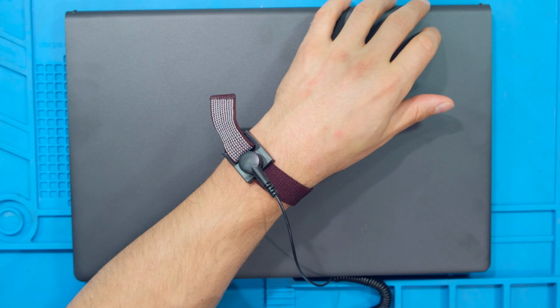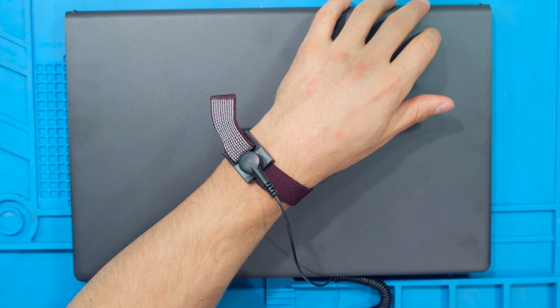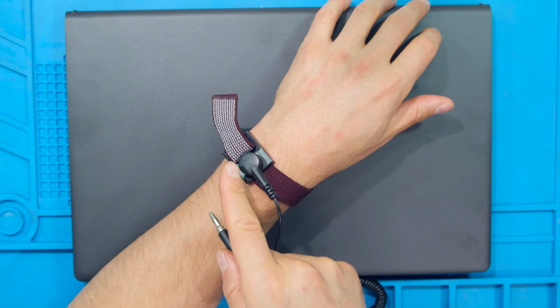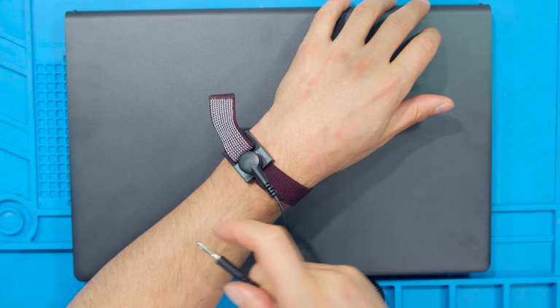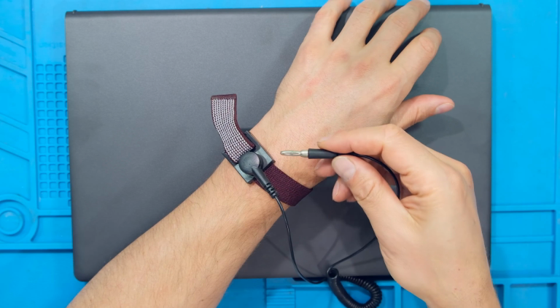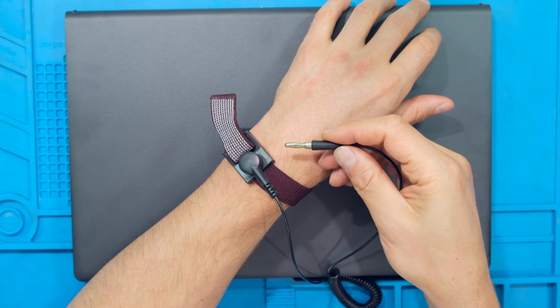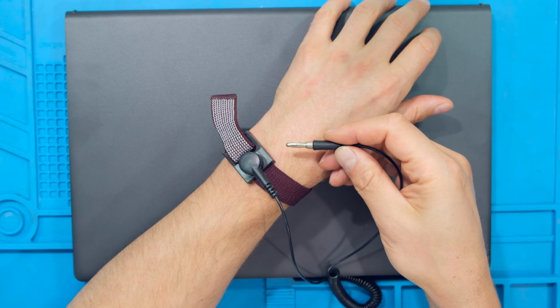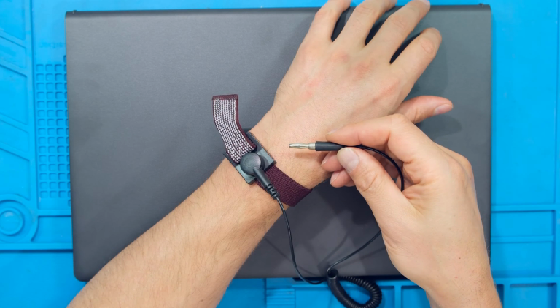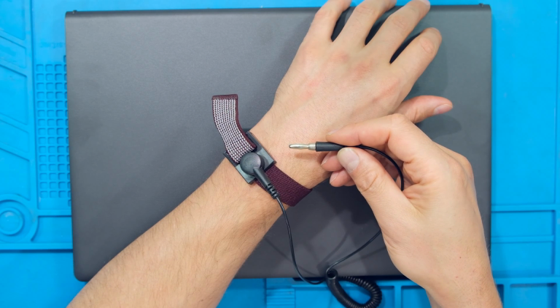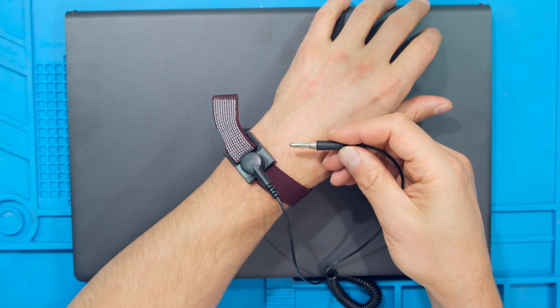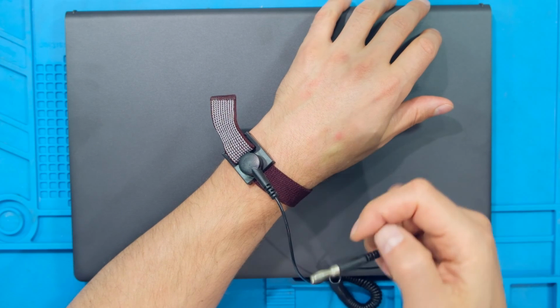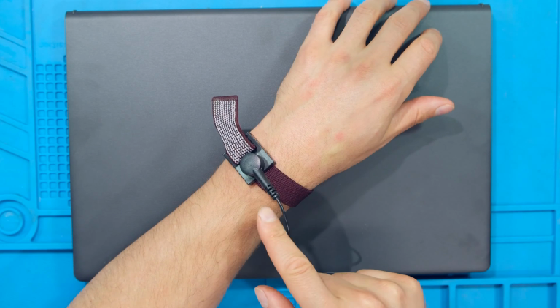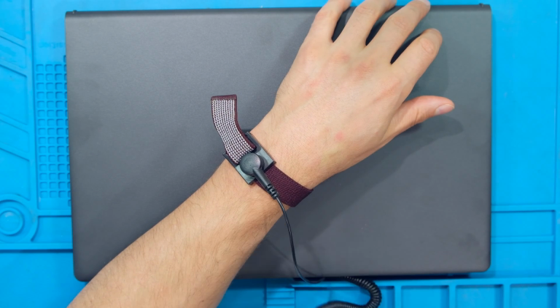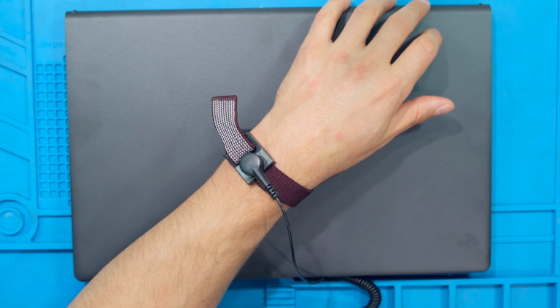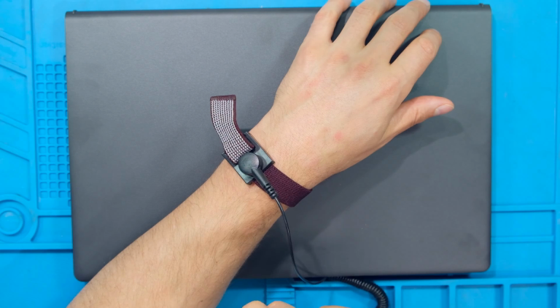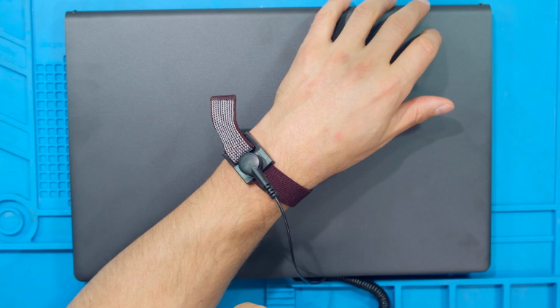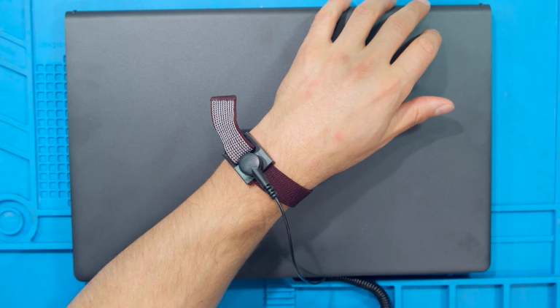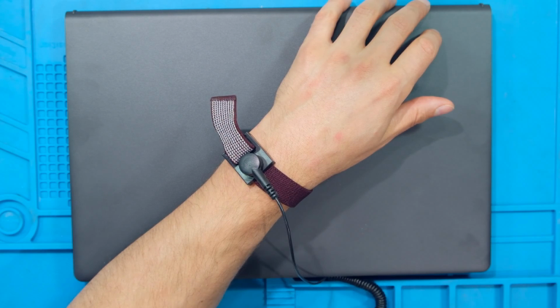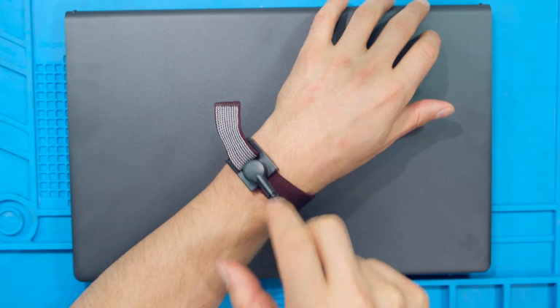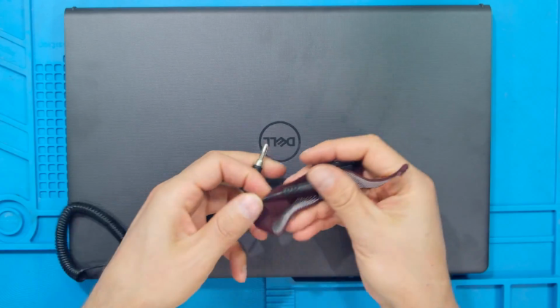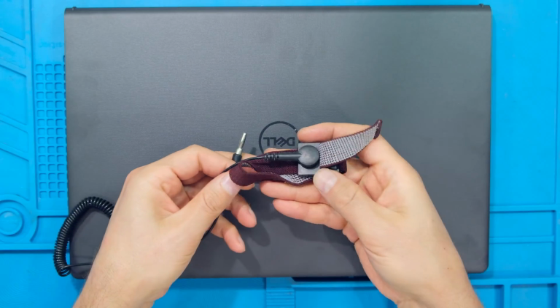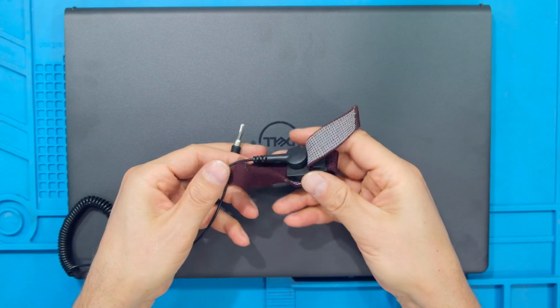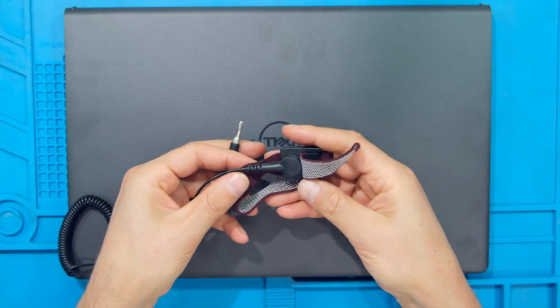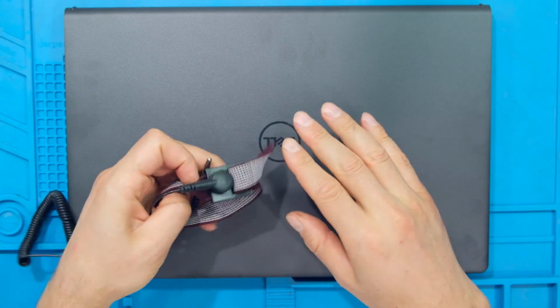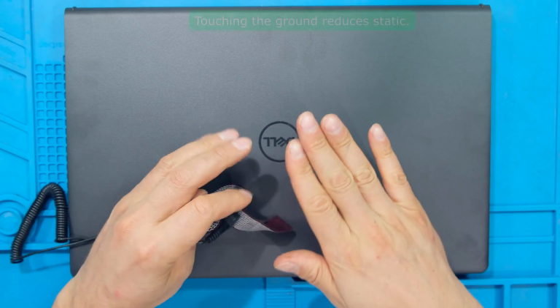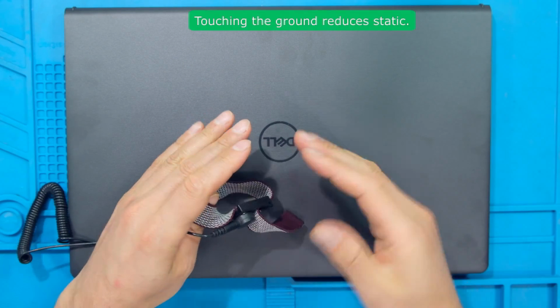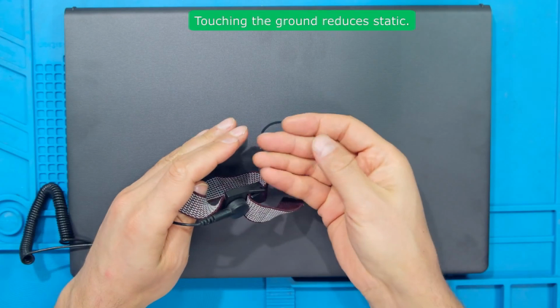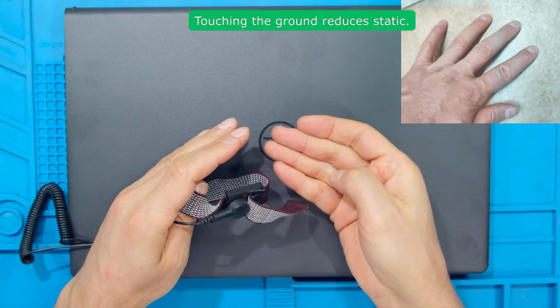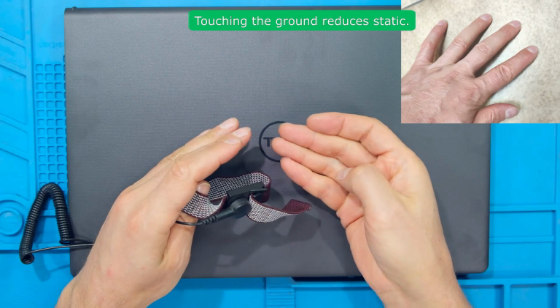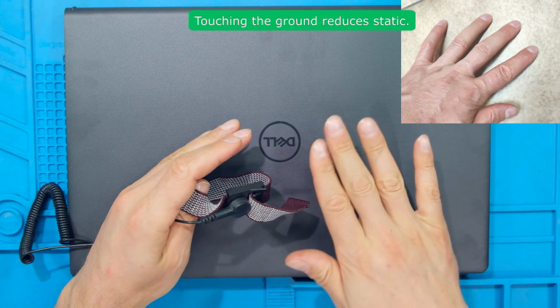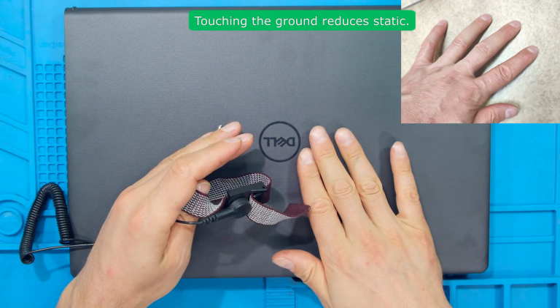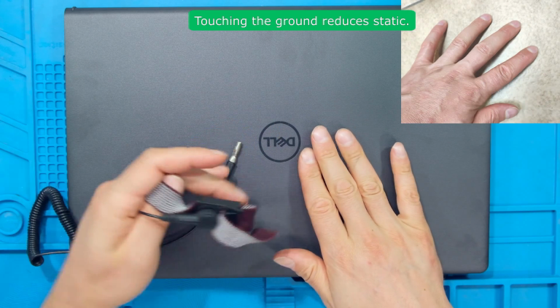For best practices, use an earth strap and connect the other side to an earth point. If you don't have such a thing, make sure to work in a static-free environment. If you don't have an earth band, make sure to touch the ground with your bare hand prior to opening the laptop.